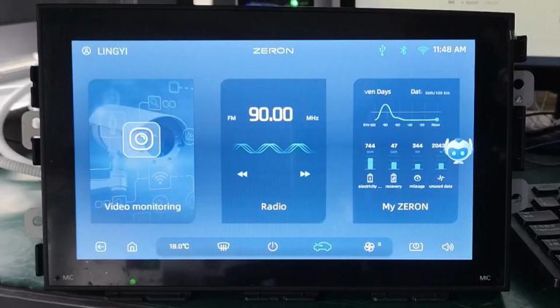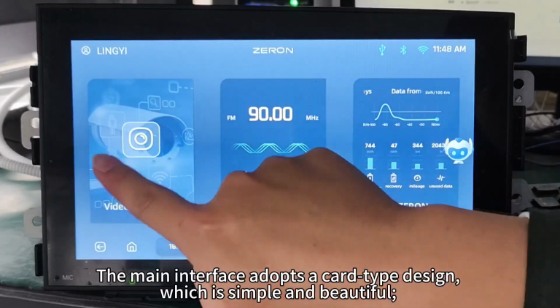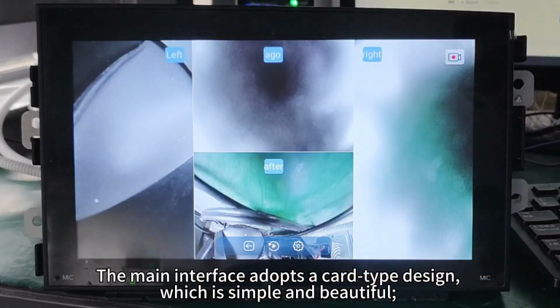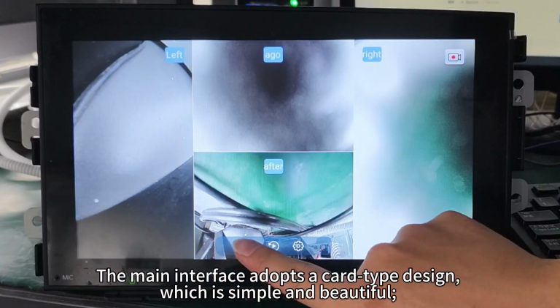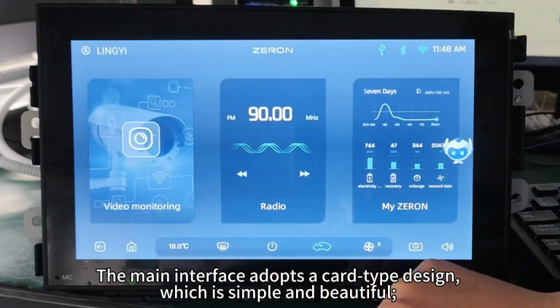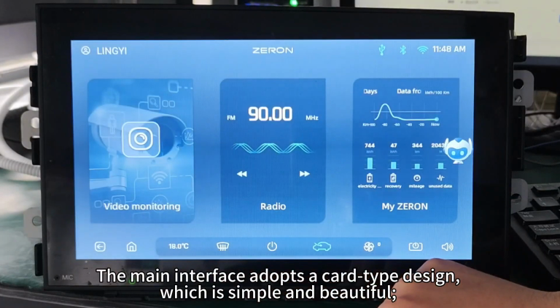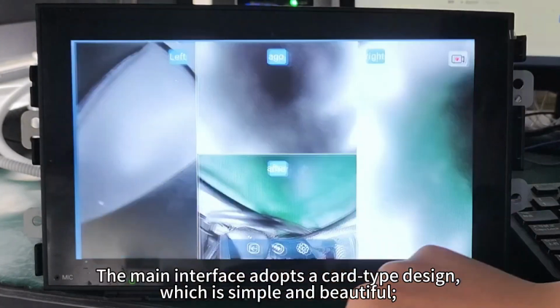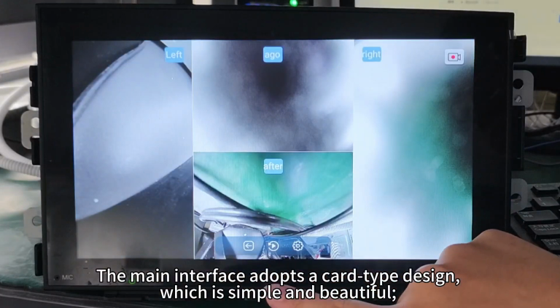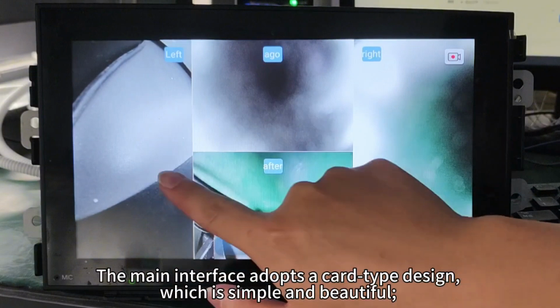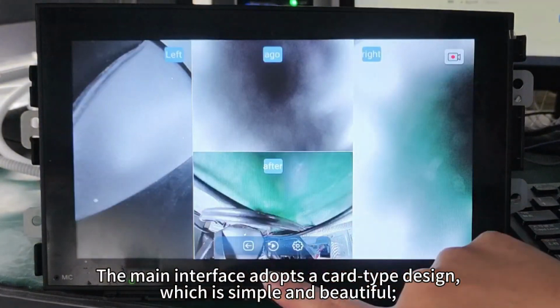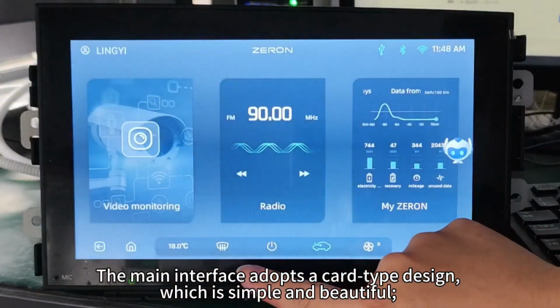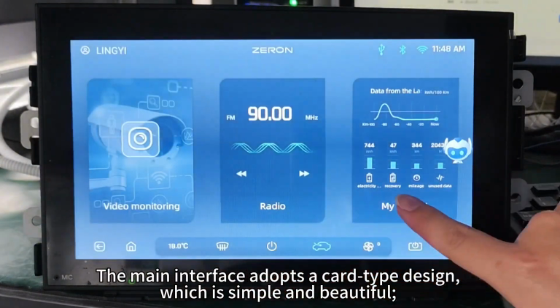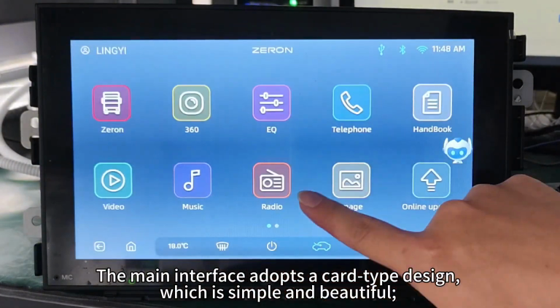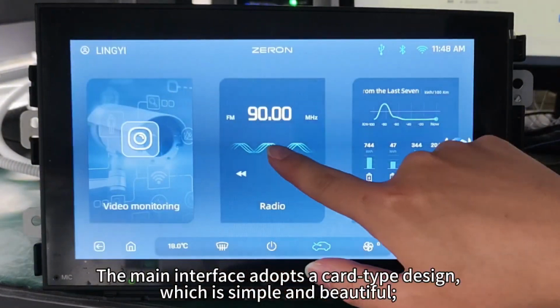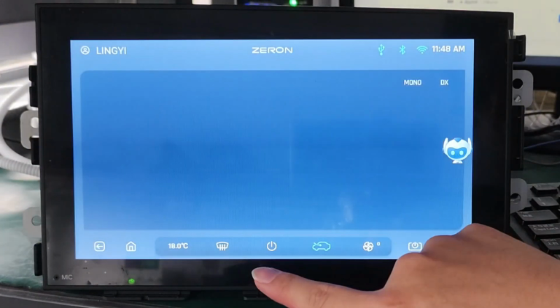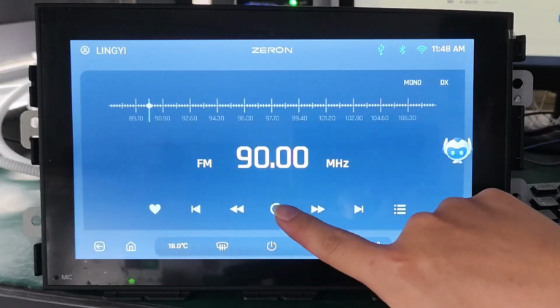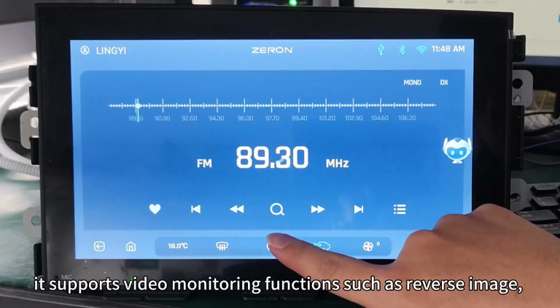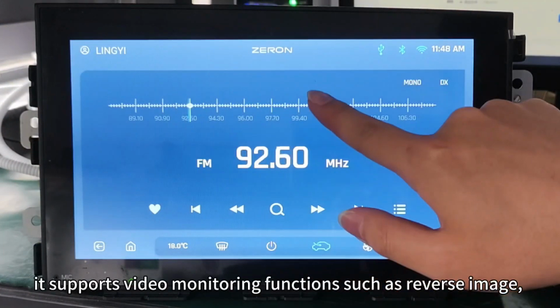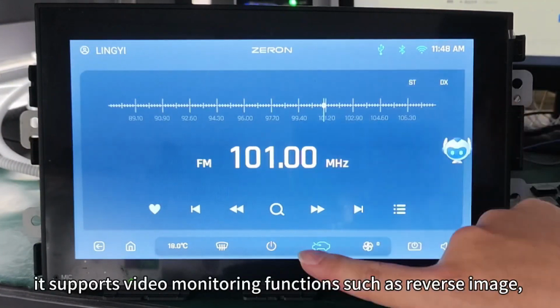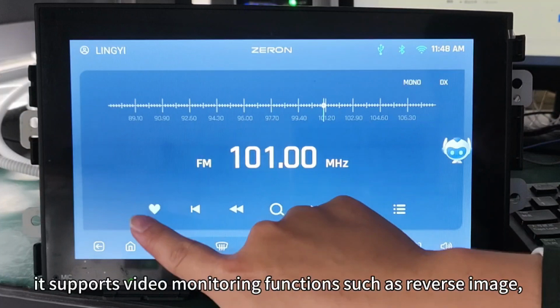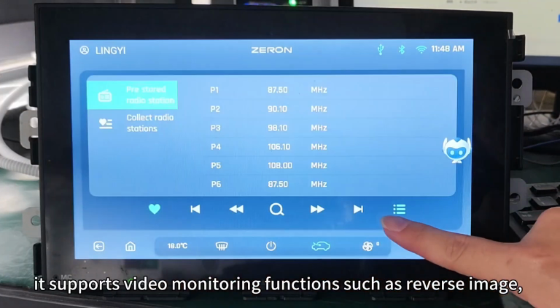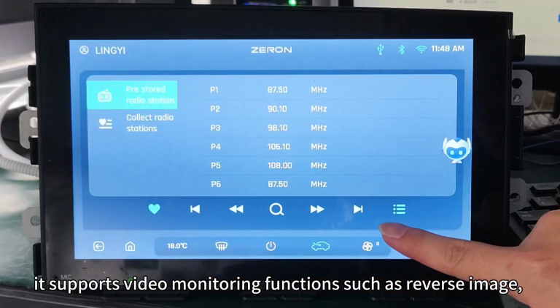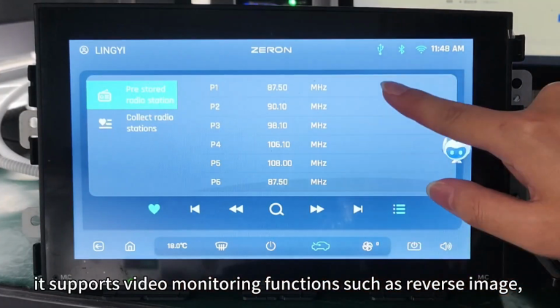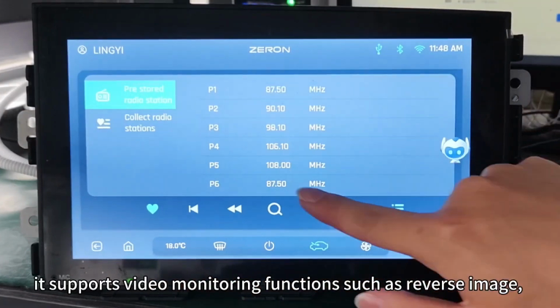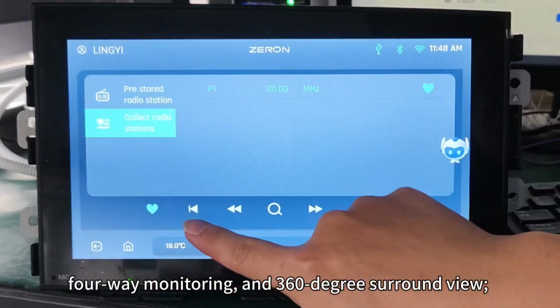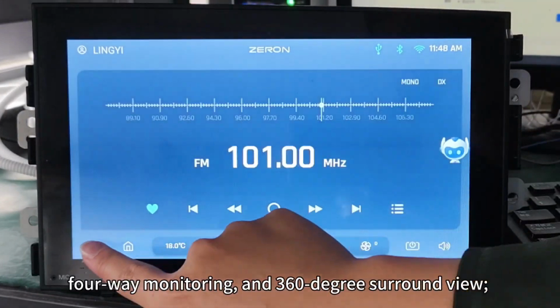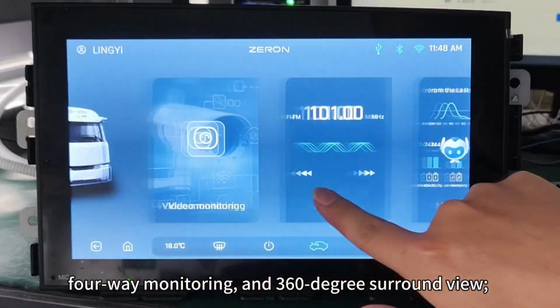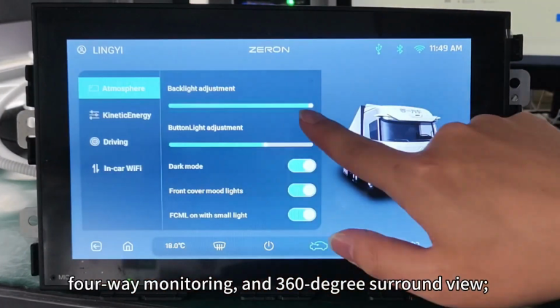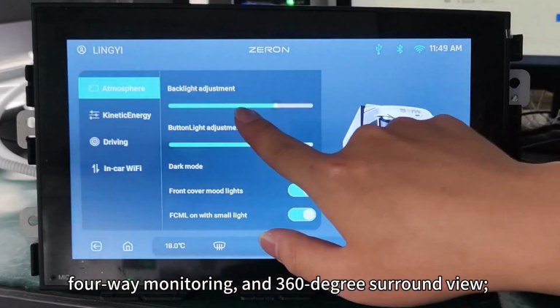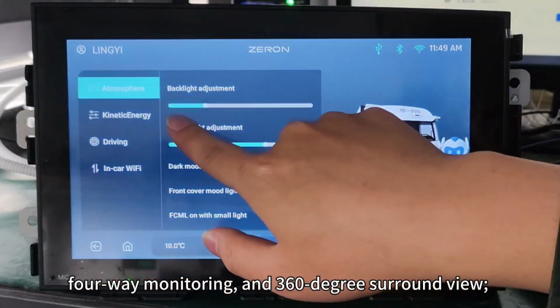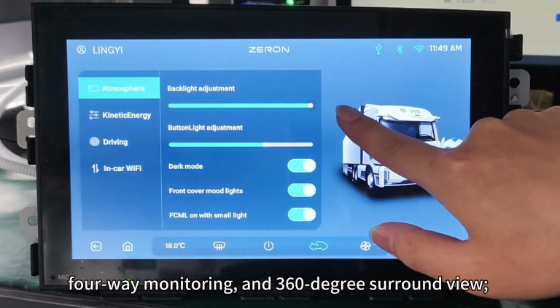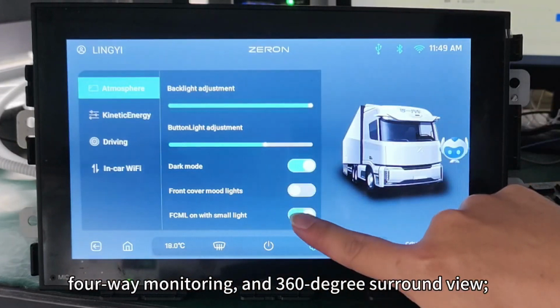The main interface adopts a car-type design, which is simple and beautiful. It supports video monitoring functions such as reverse image, four-way monitoring, and 360-degree surround view.